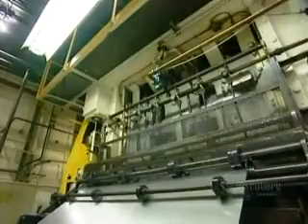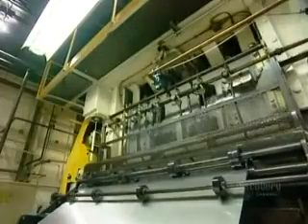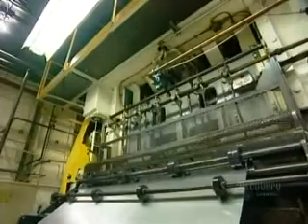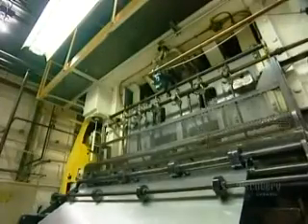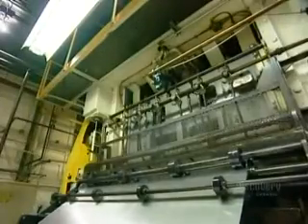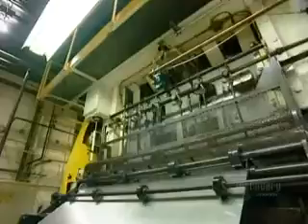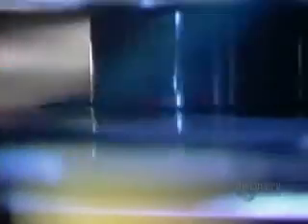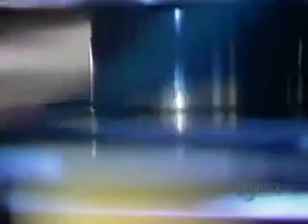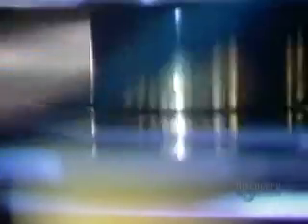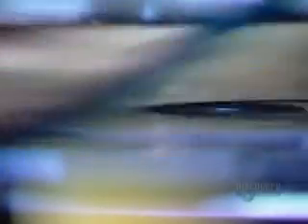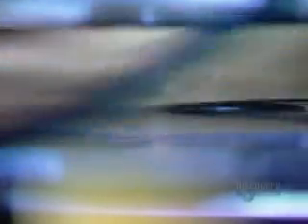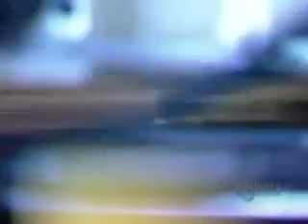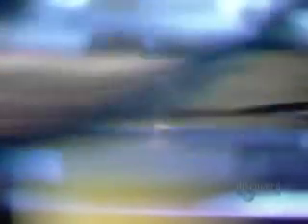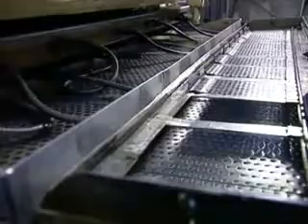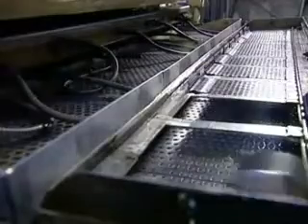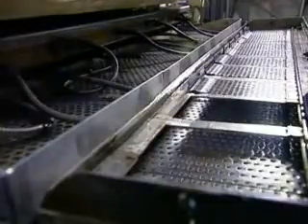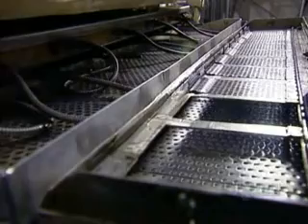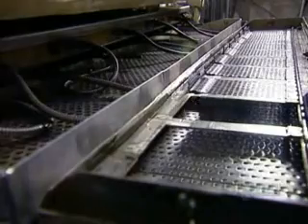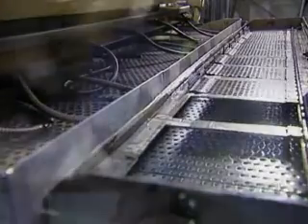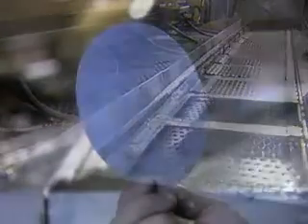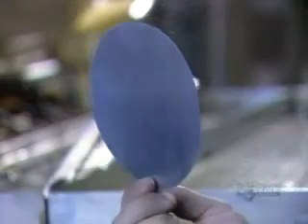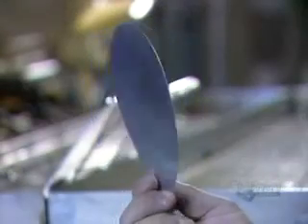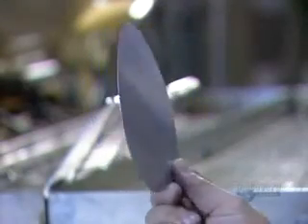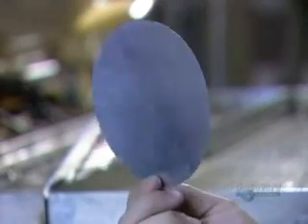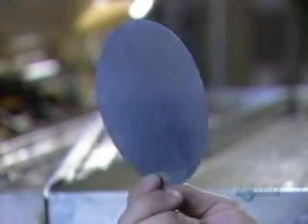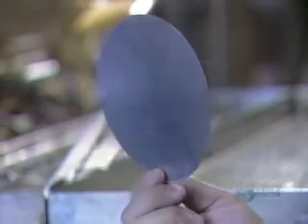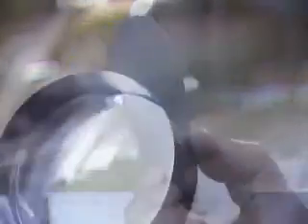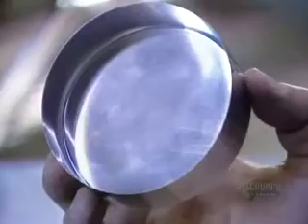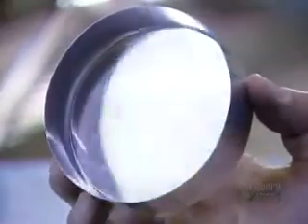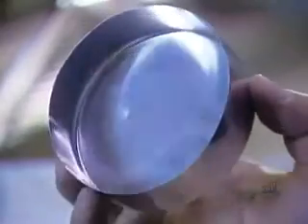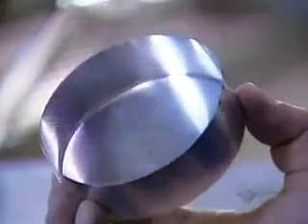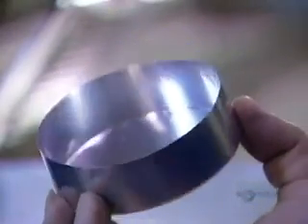The sheet feeds into a press that punches out round pieces that will be formed into cans. The punch press actually performs two operations: it punches out a disc 14 centimeters in diameter, then bends it into a cup.